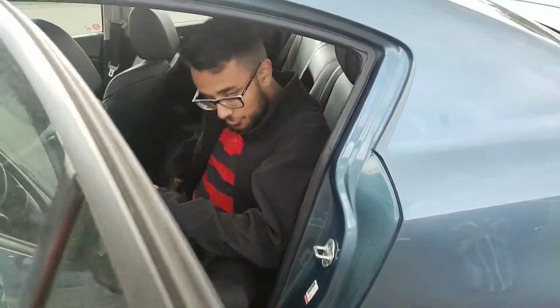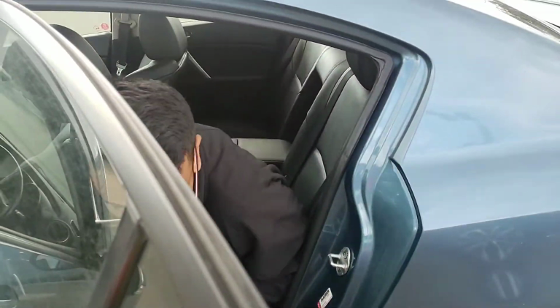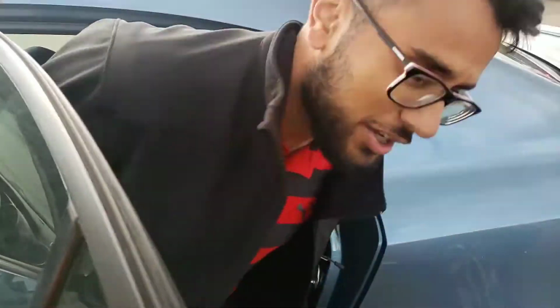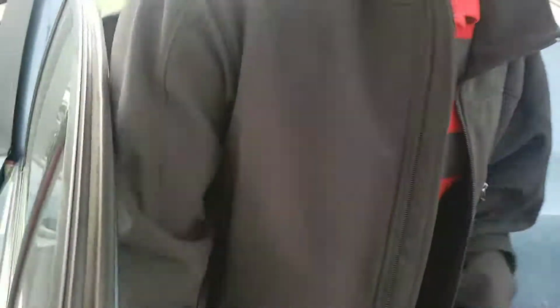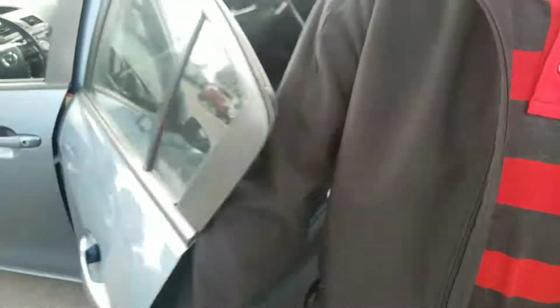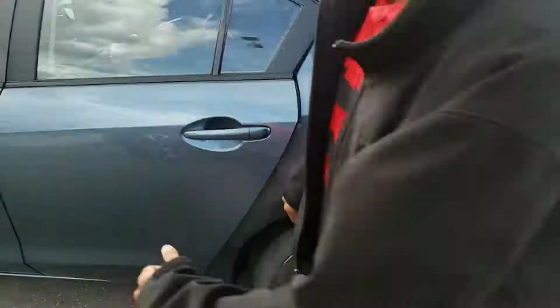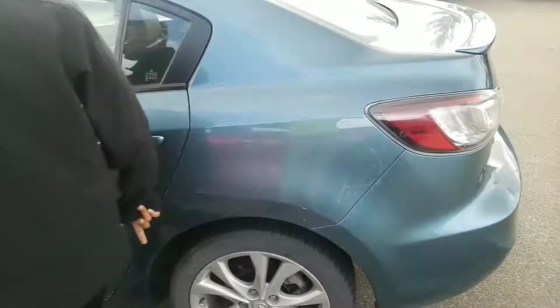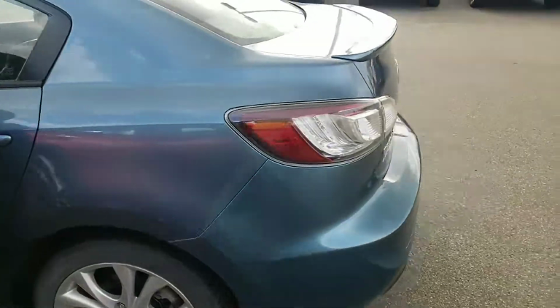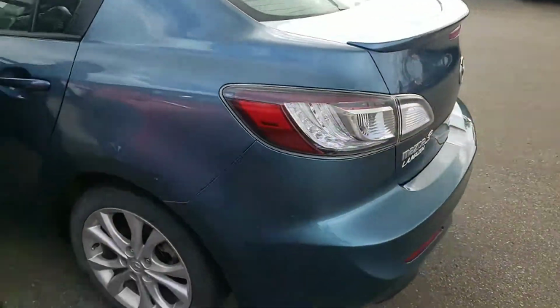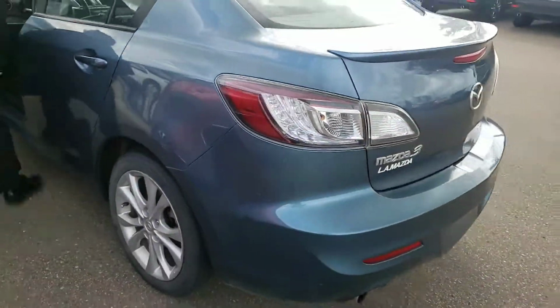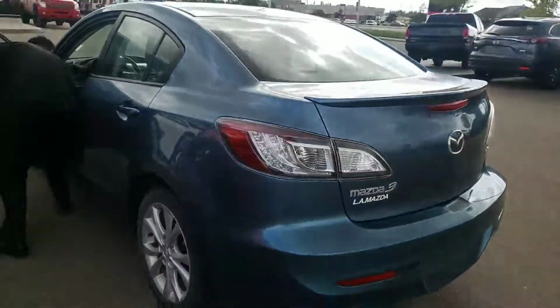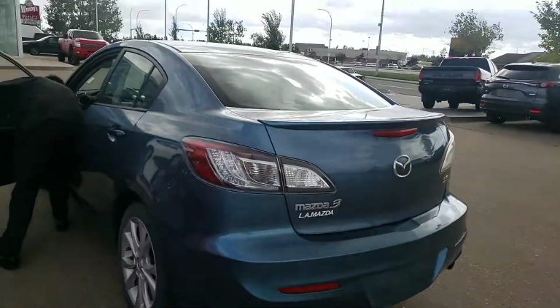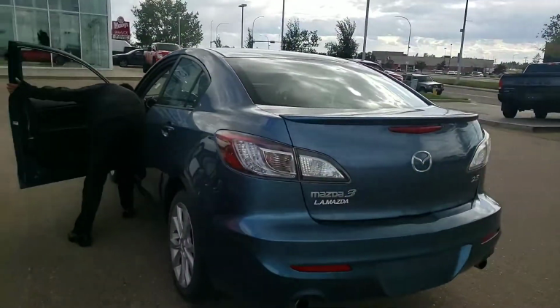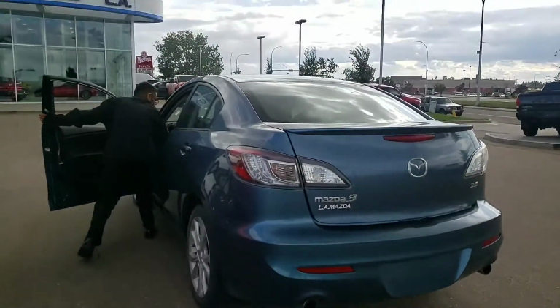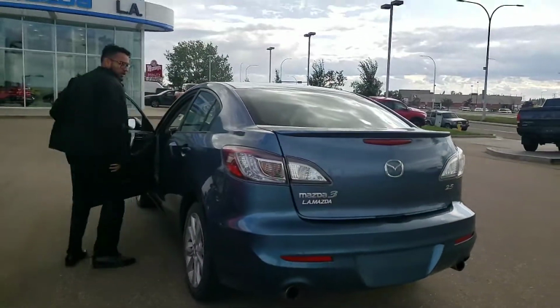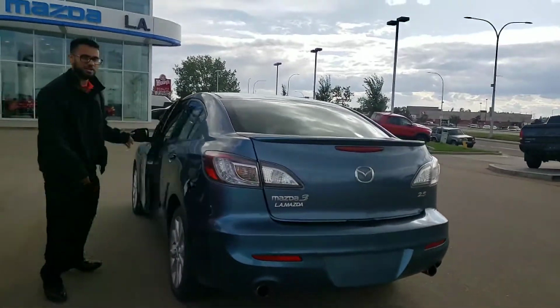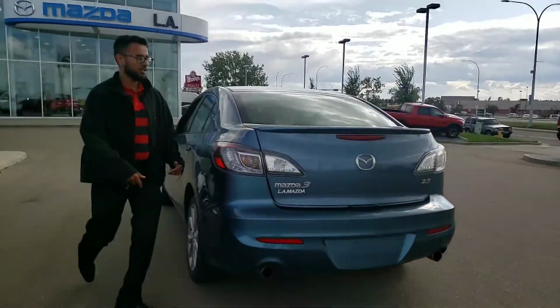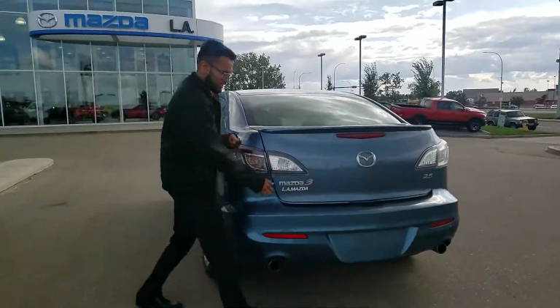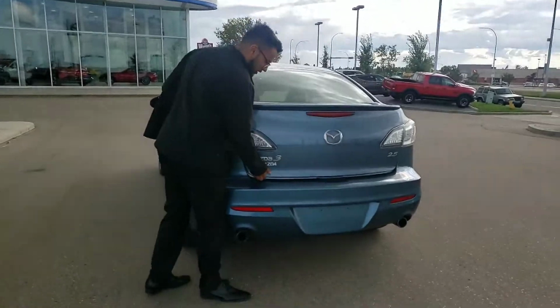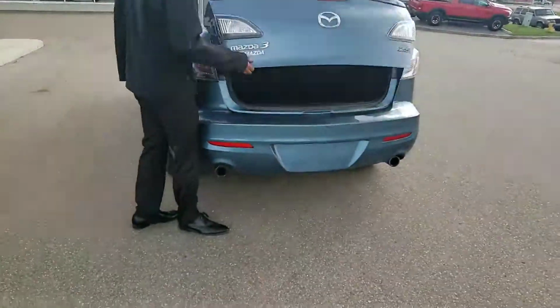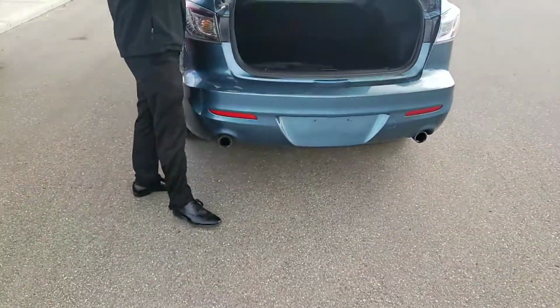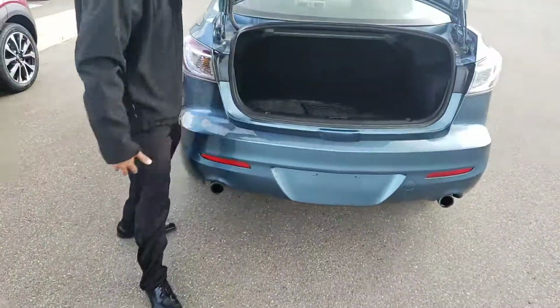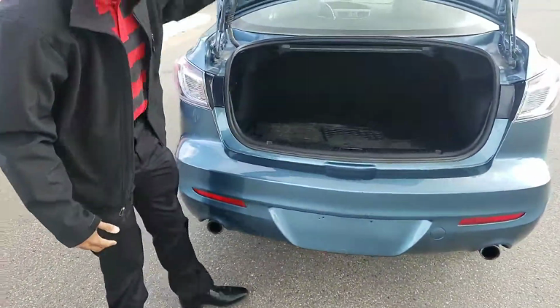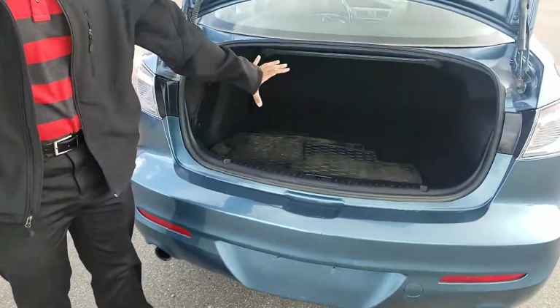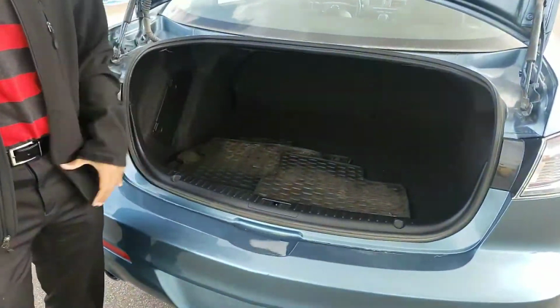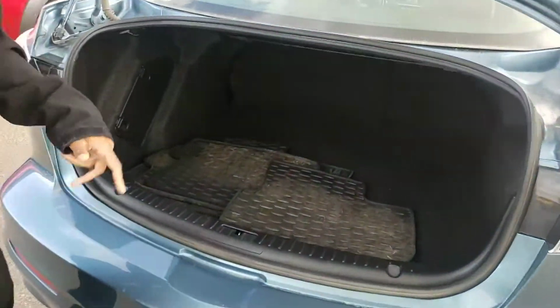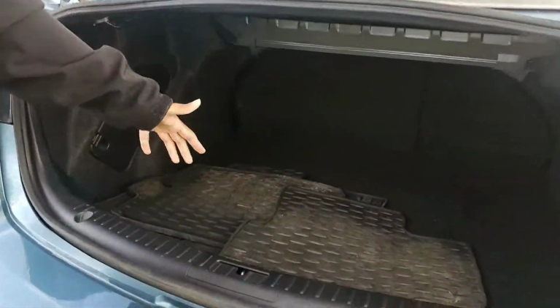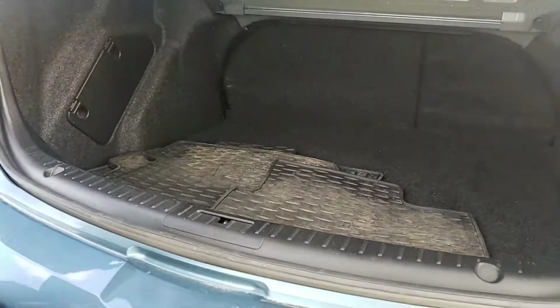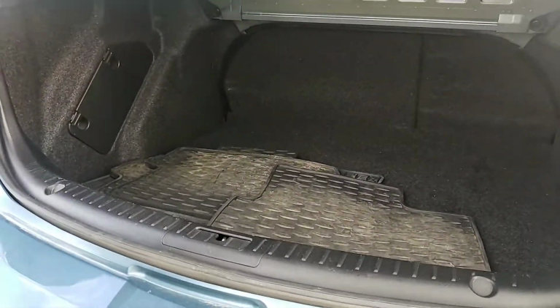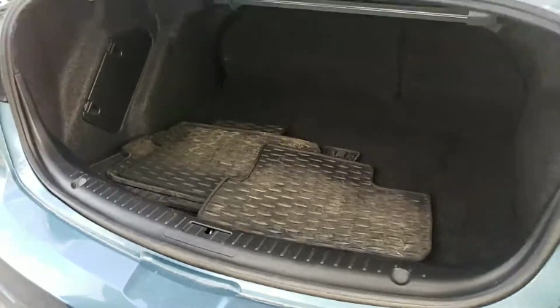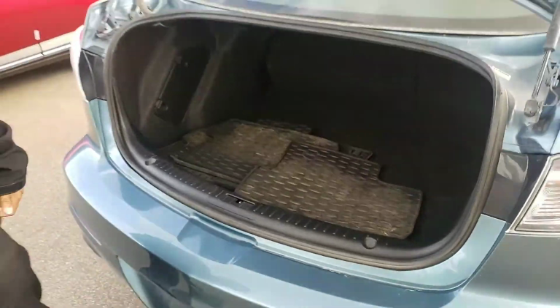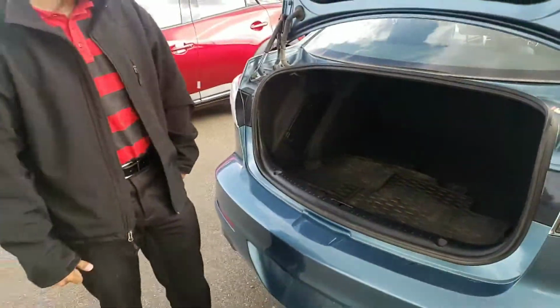Let's take a look at the trunk. Taking a look at the trunk, you get tons of space. This vehicle does come with all-weather mats already included.